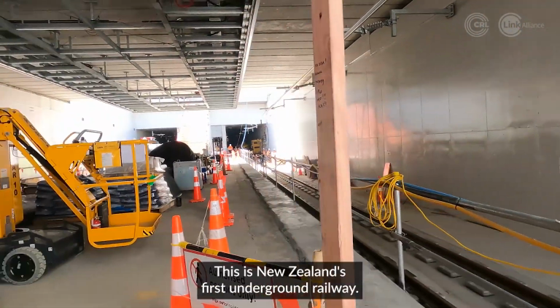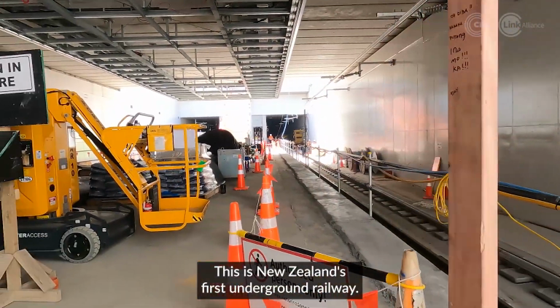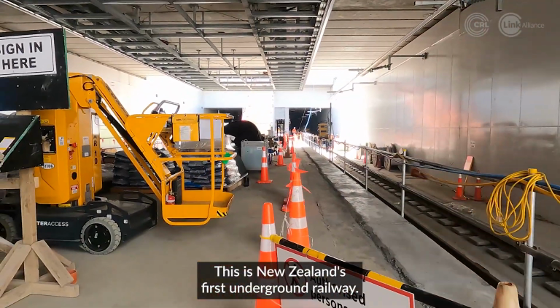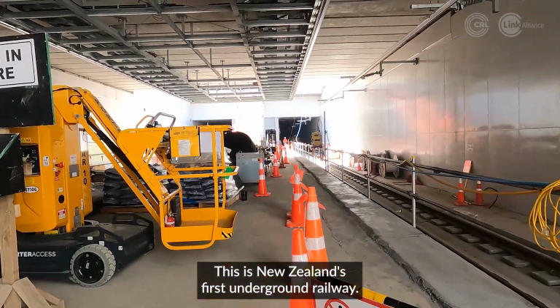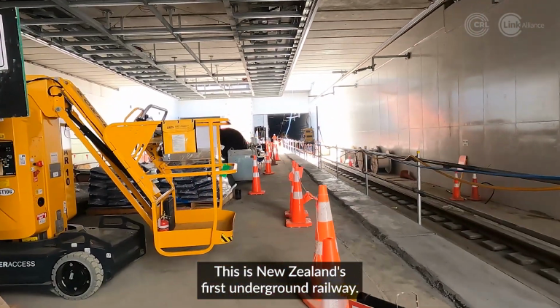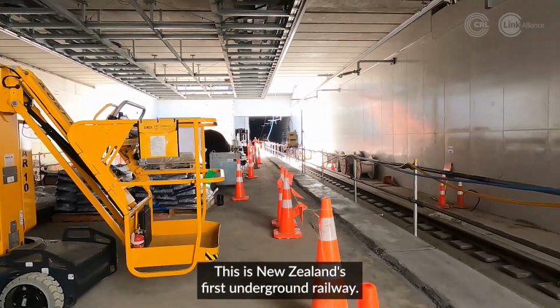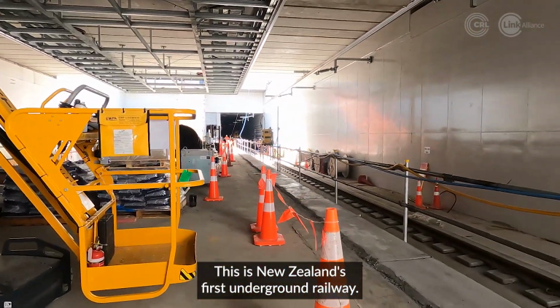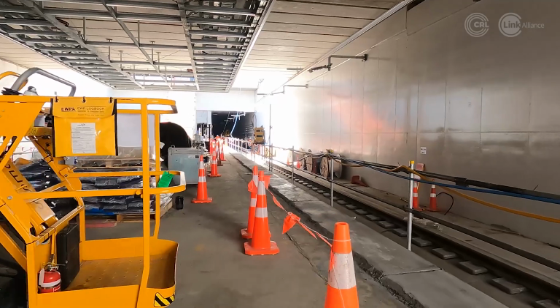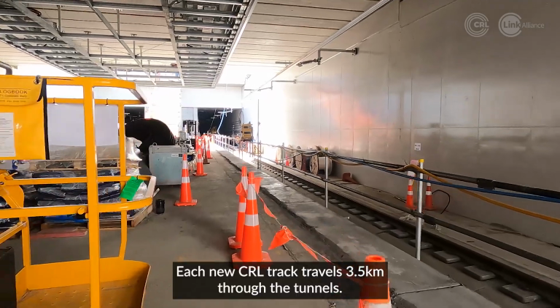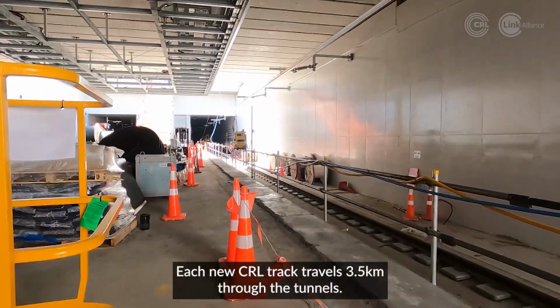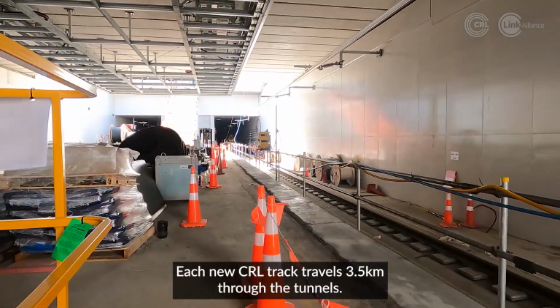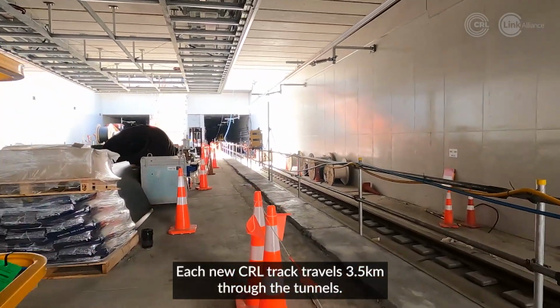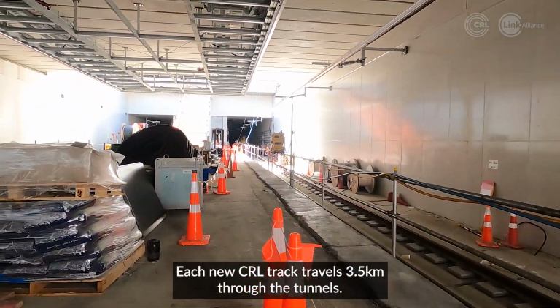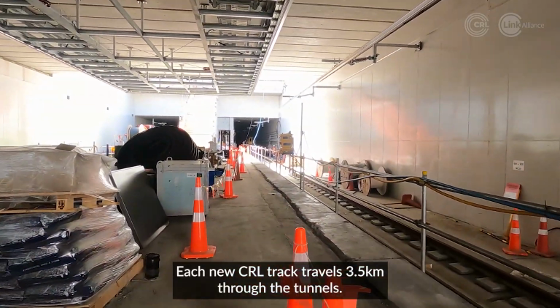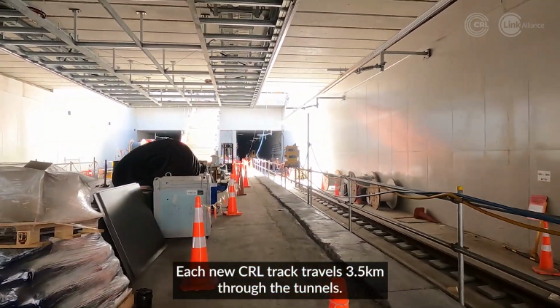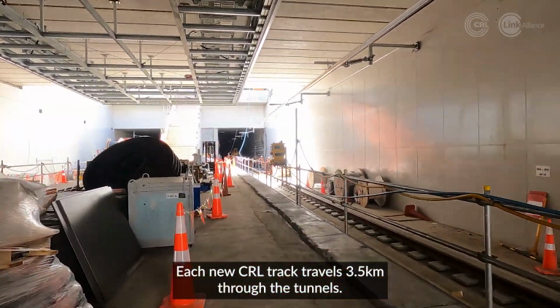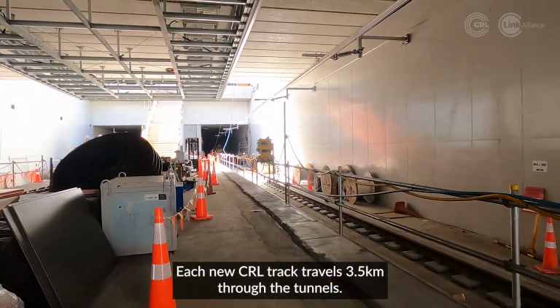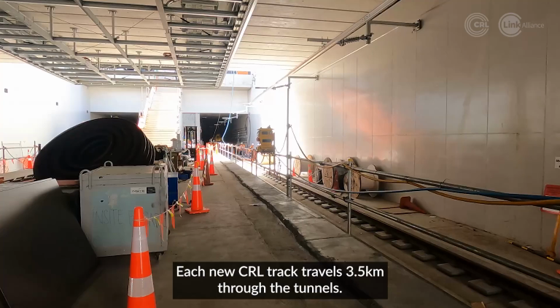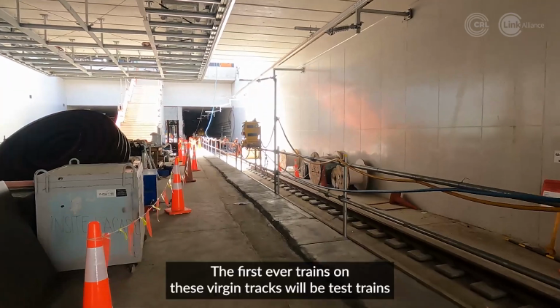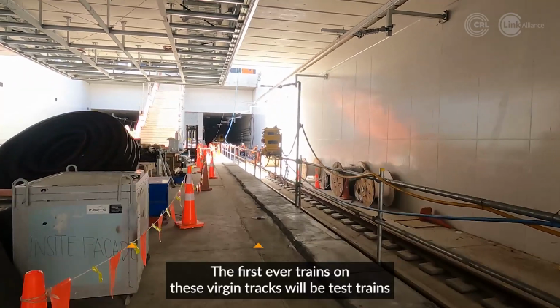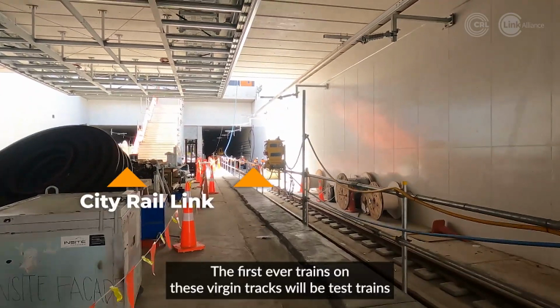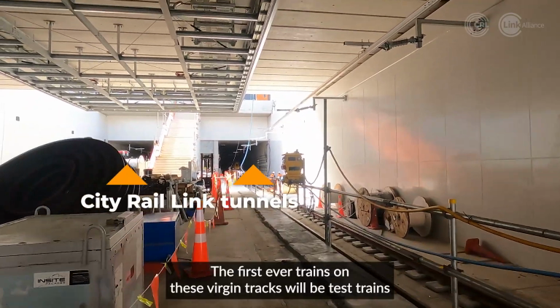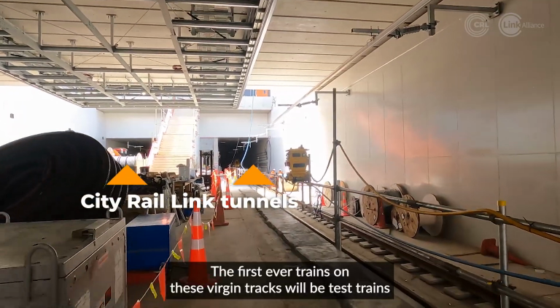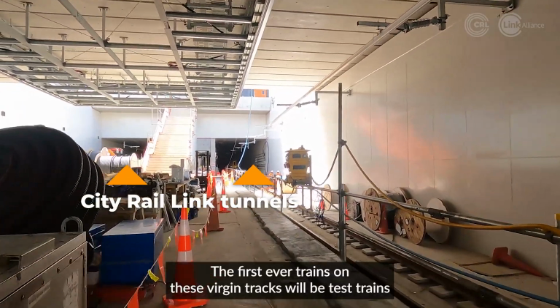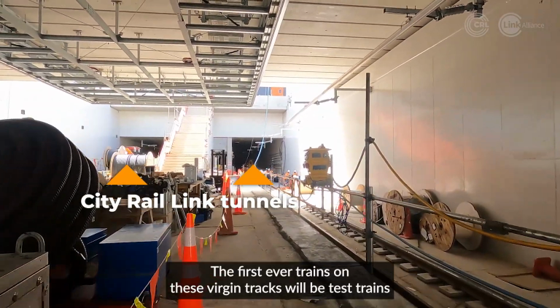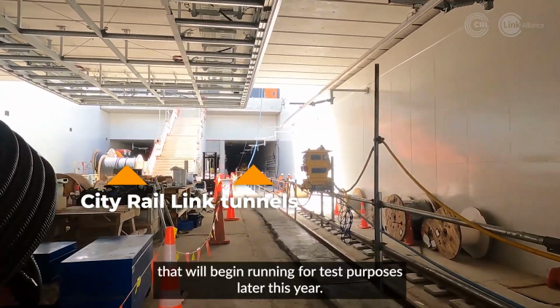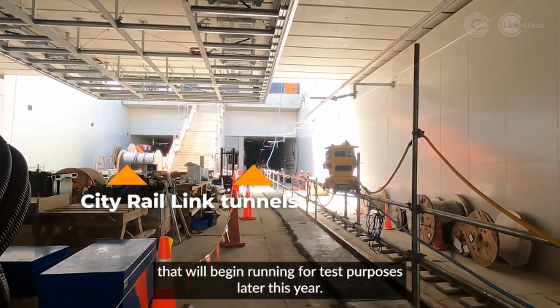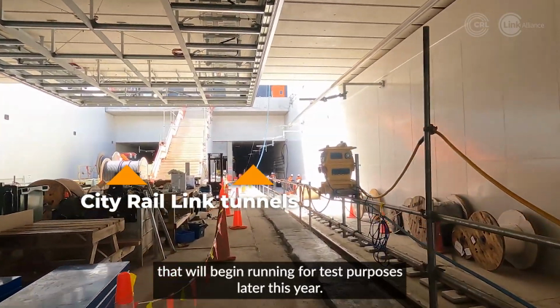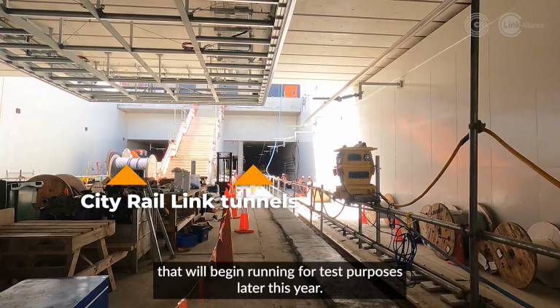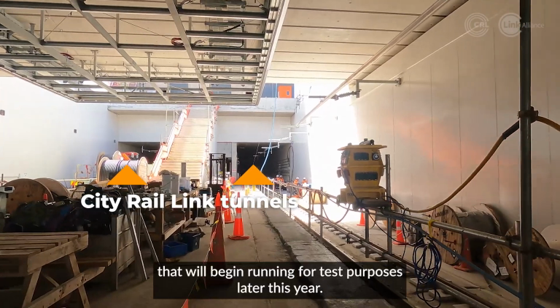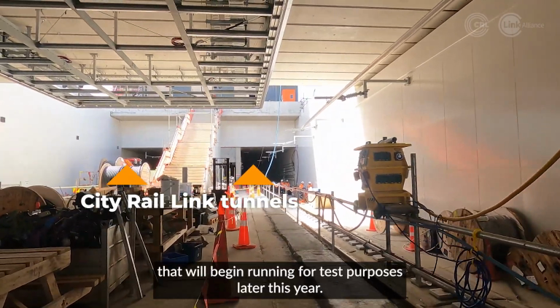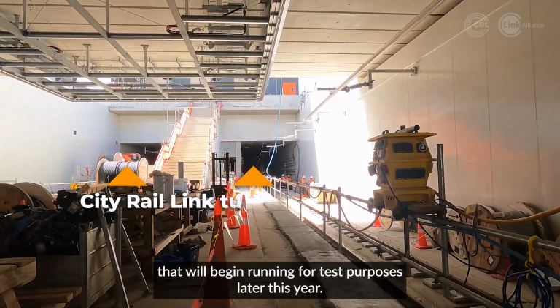This is New Zealand's first underground railway. Each new CRL track travels 3.5 kilometres through the tunnels. The first ever trains on these virgin tracks will be test trains that will begin running for test purposes later this year.